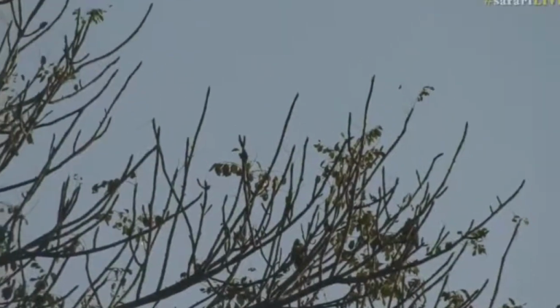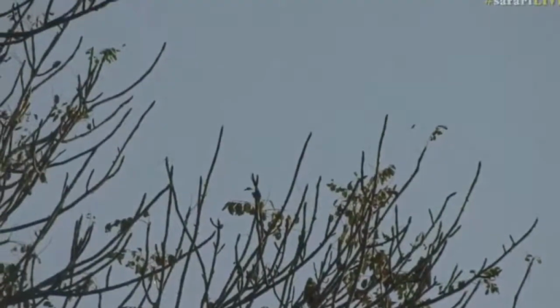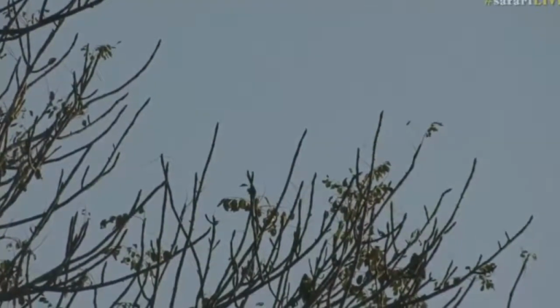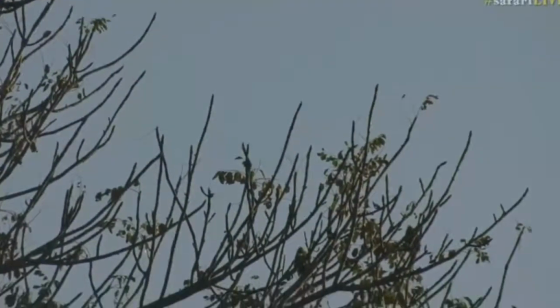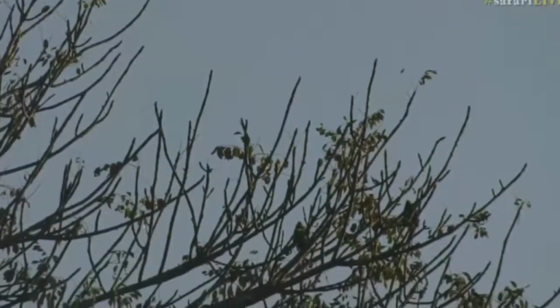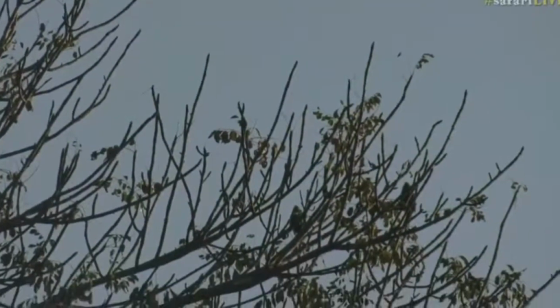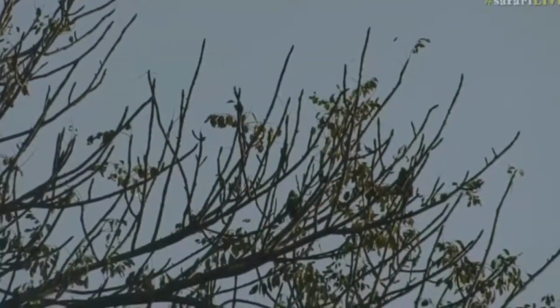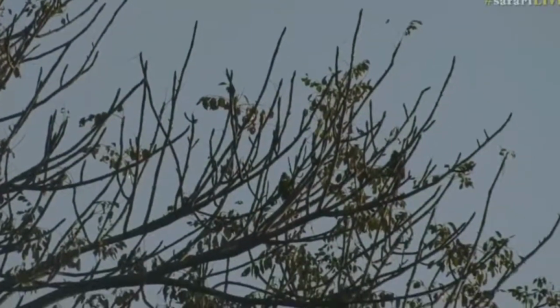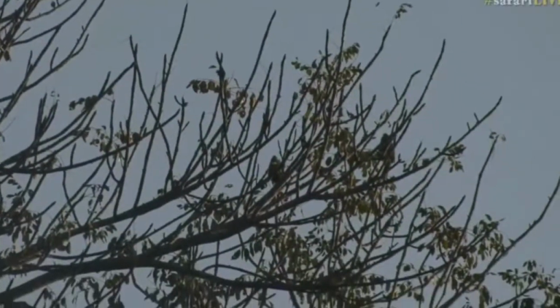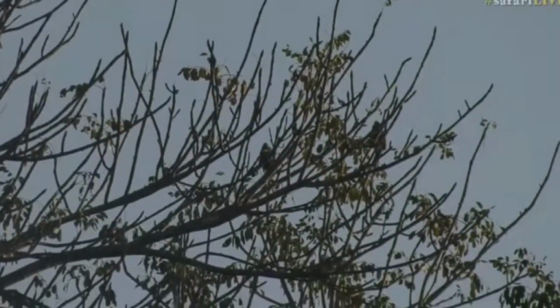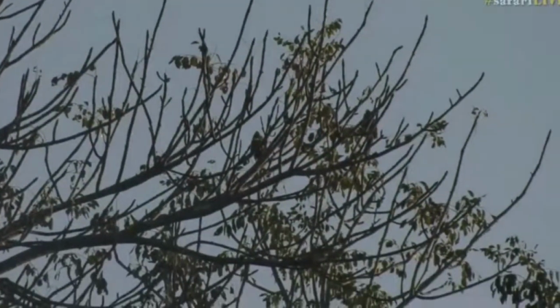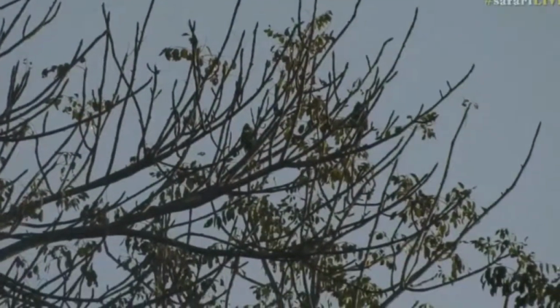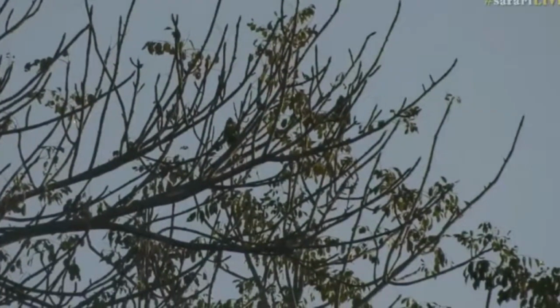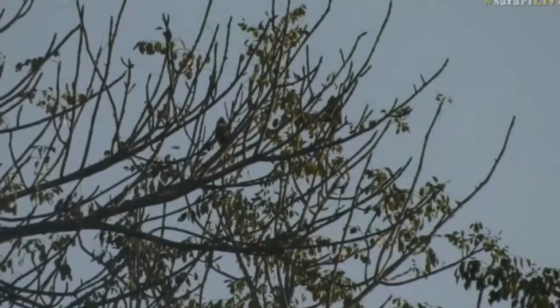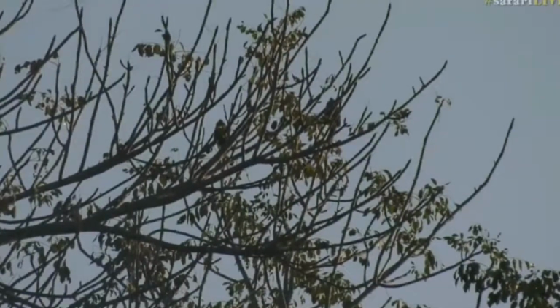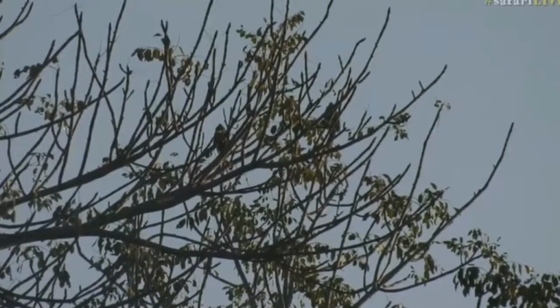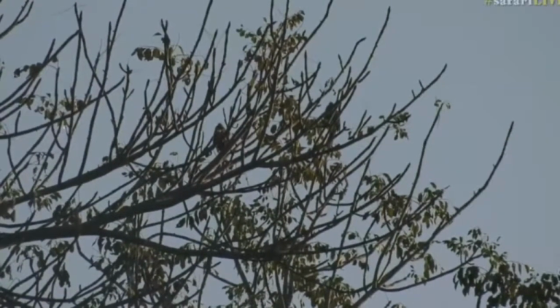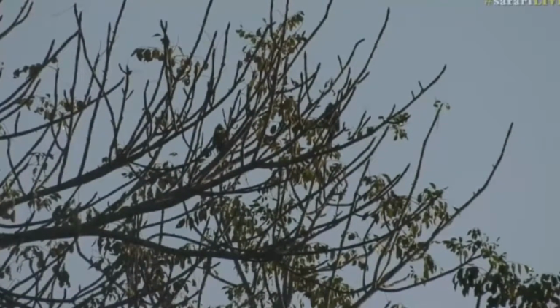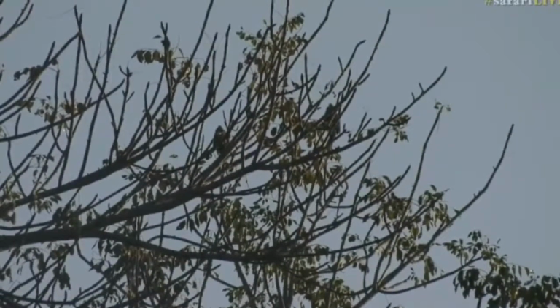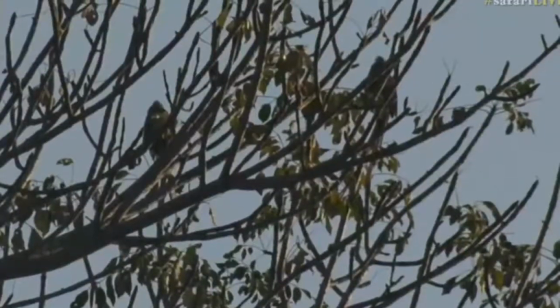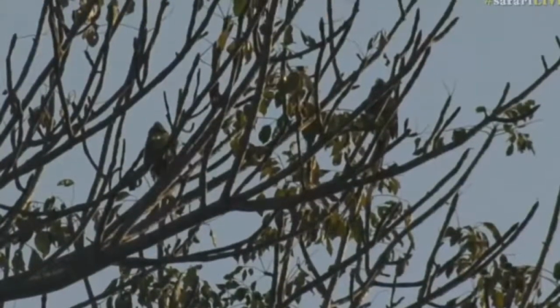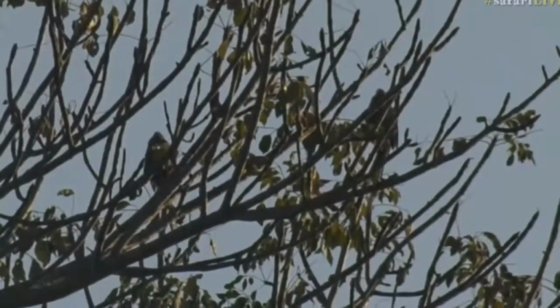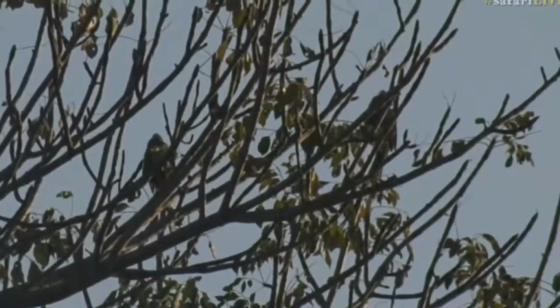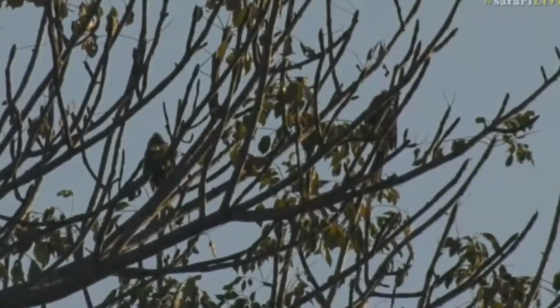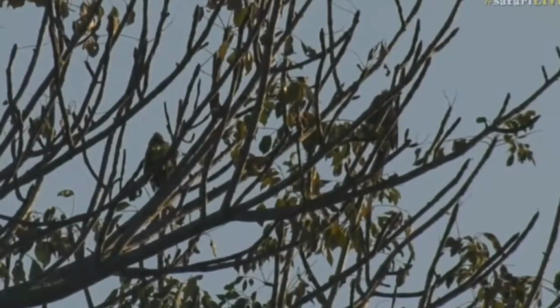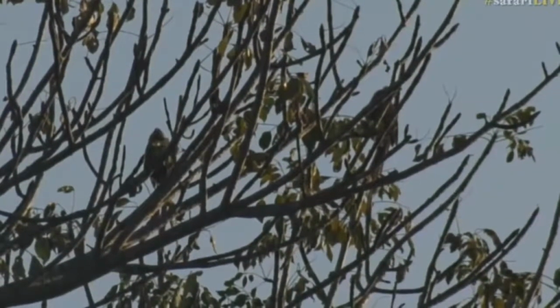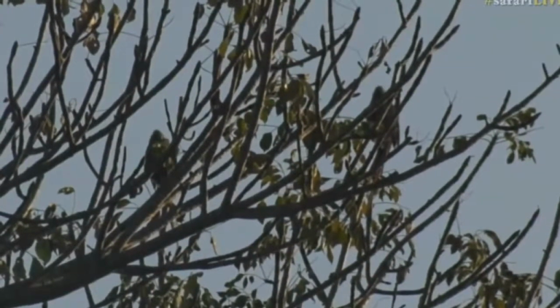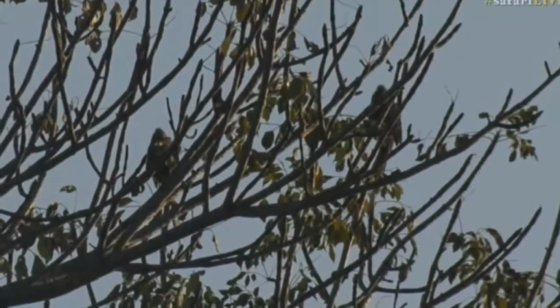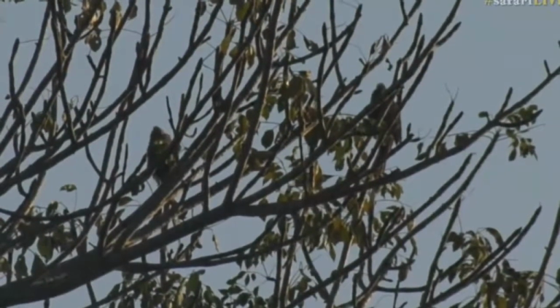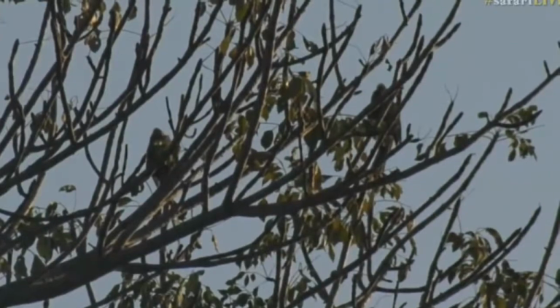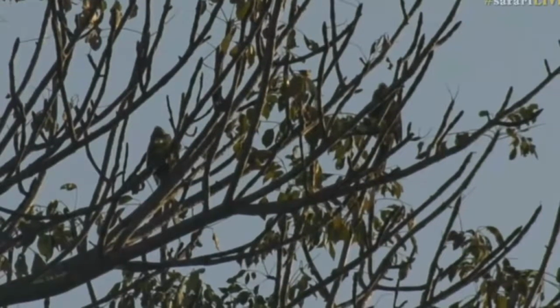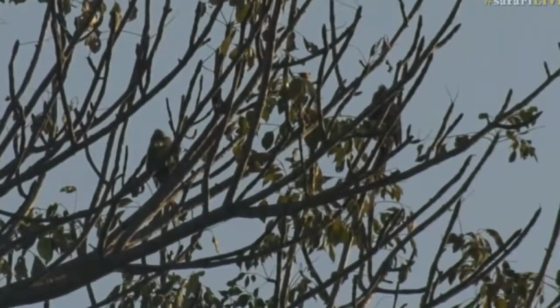If you look very carefully you can see some red-faced mousebirds sitting on the top of this marula tree. Now they're warming themselves up quite a bit.